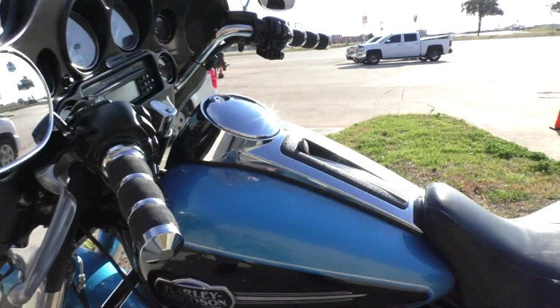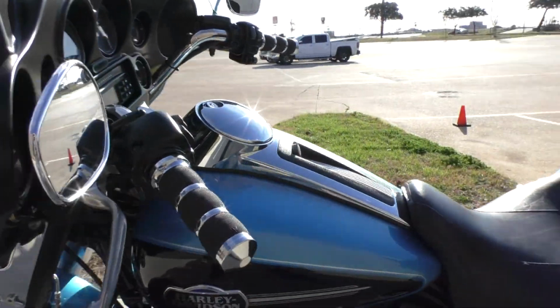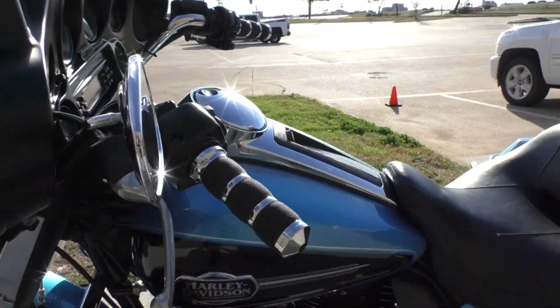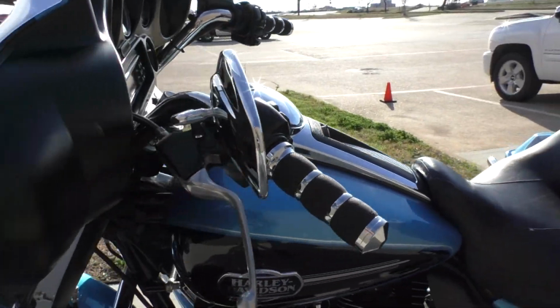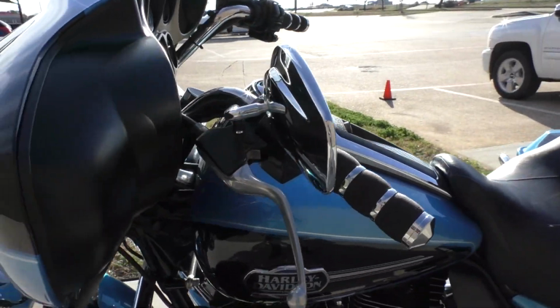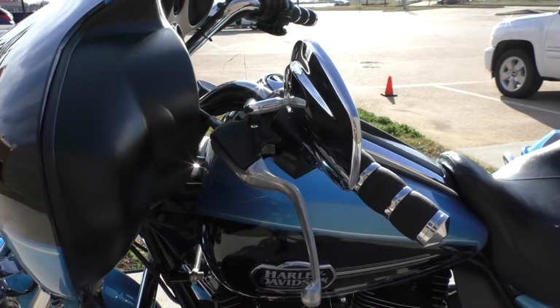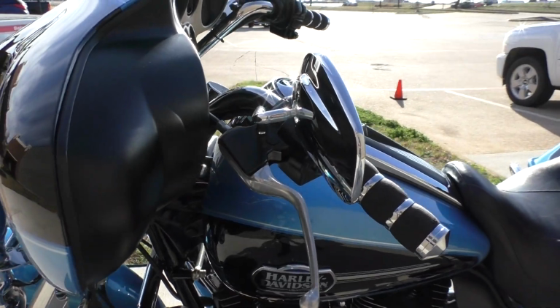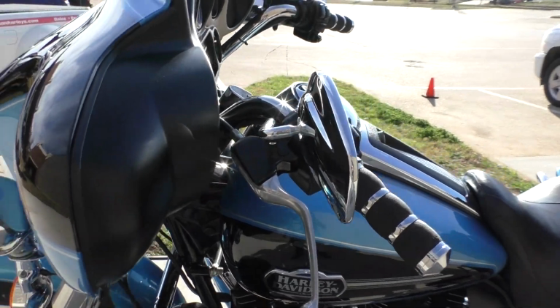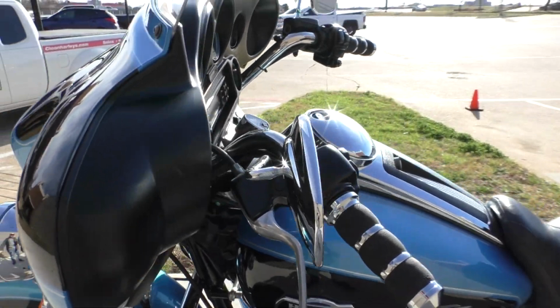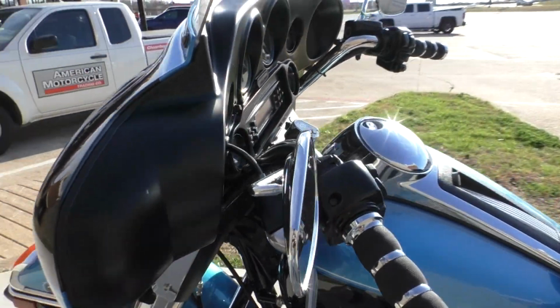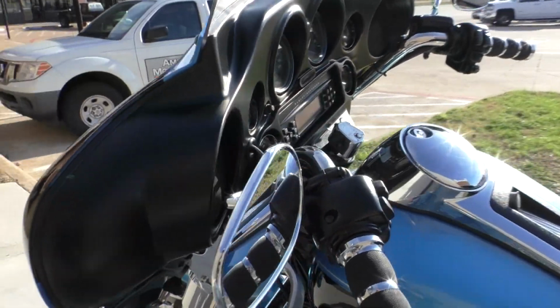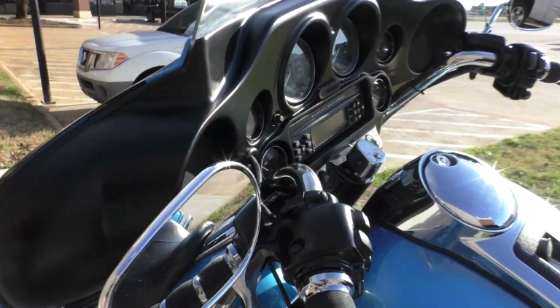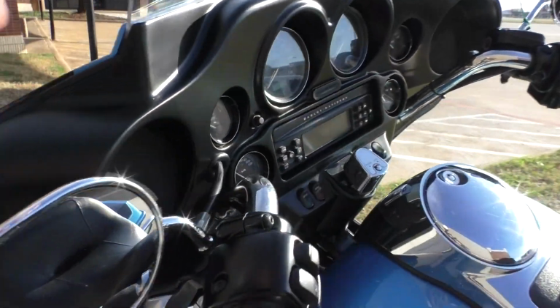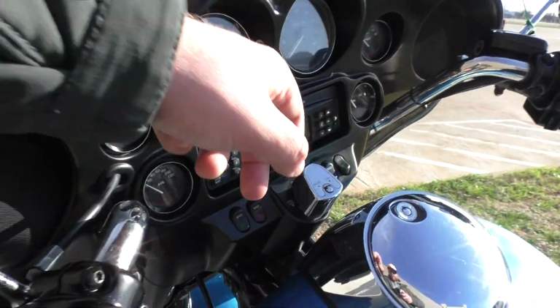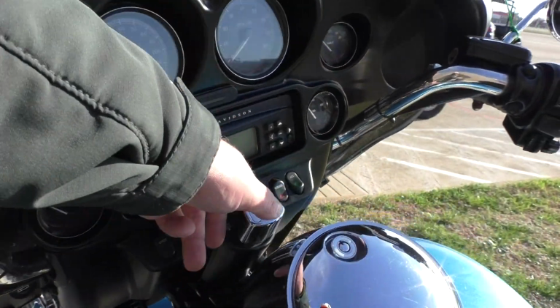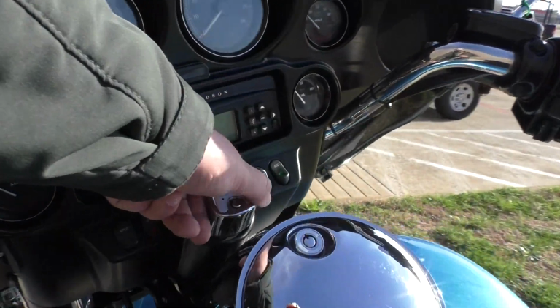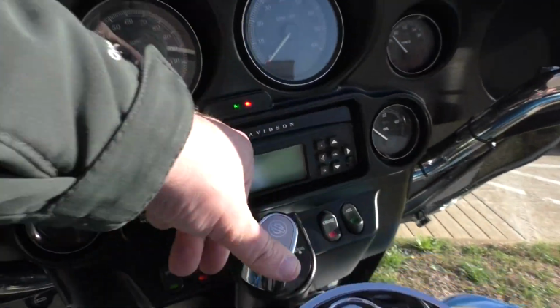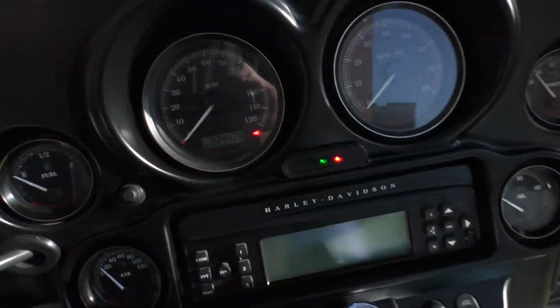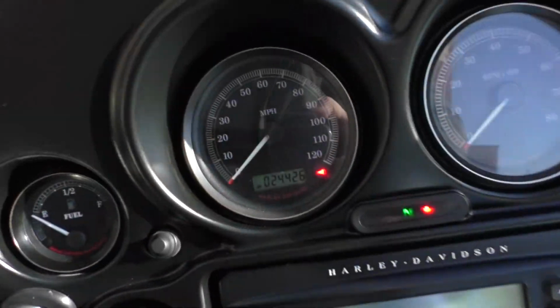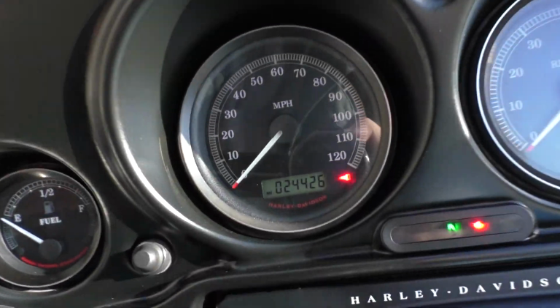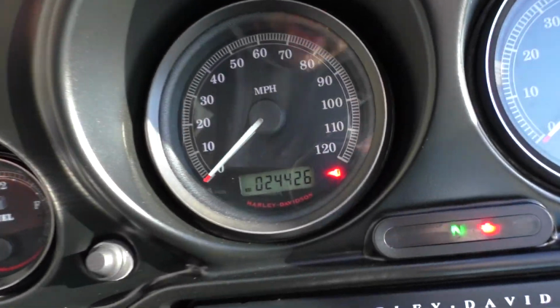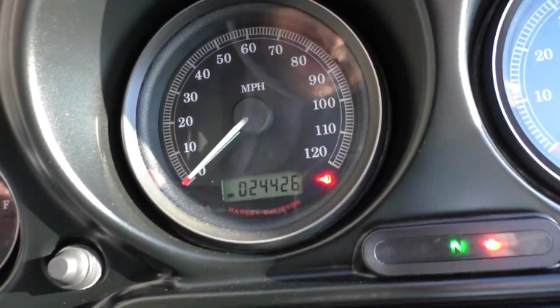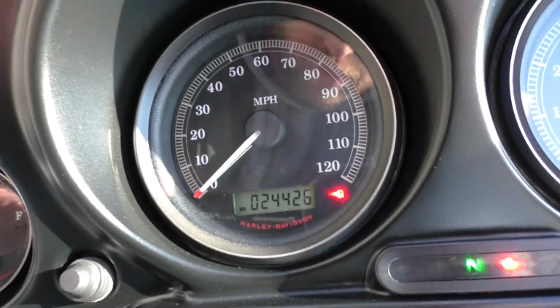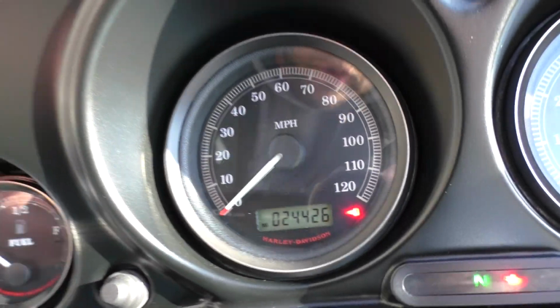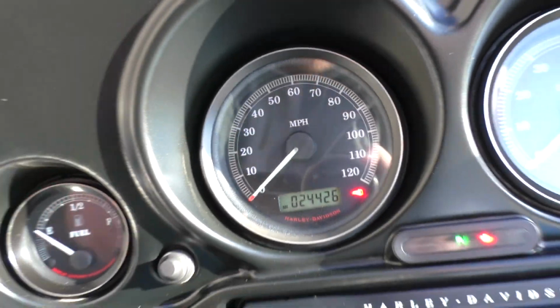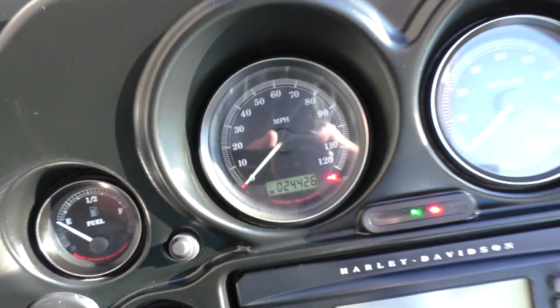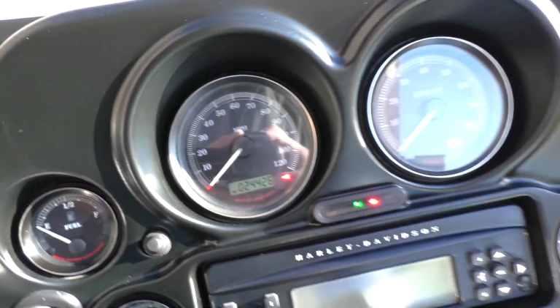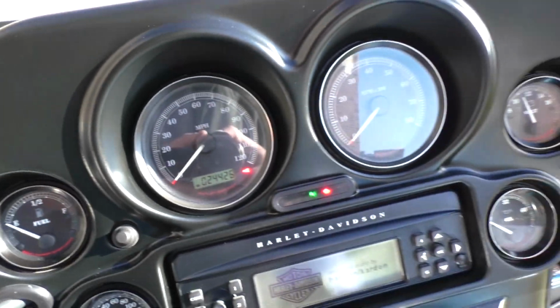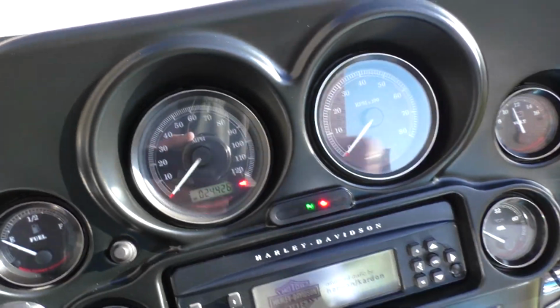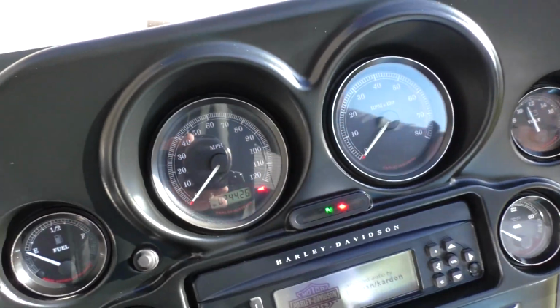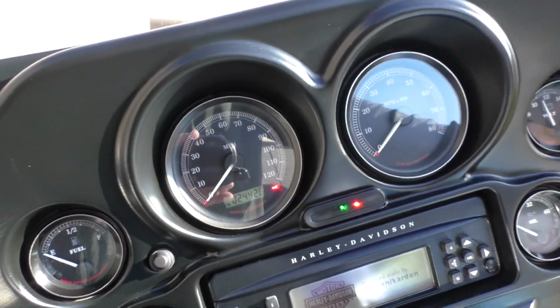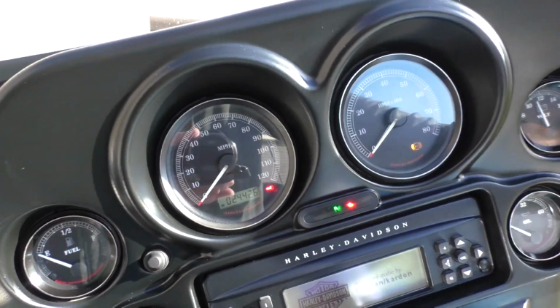And it does have ABS. The bike has 24,426 miles.